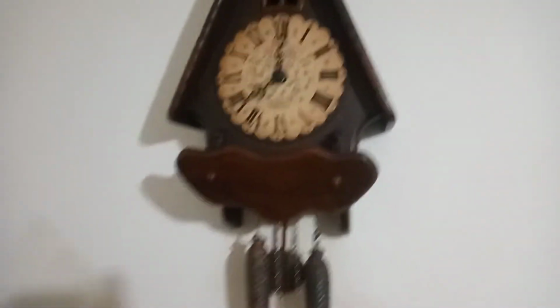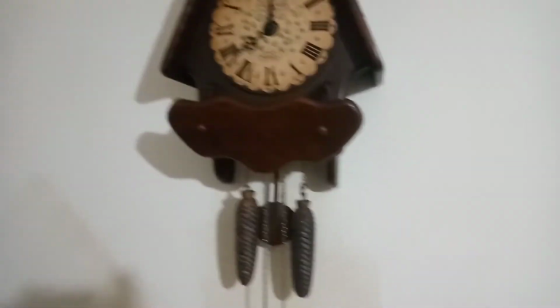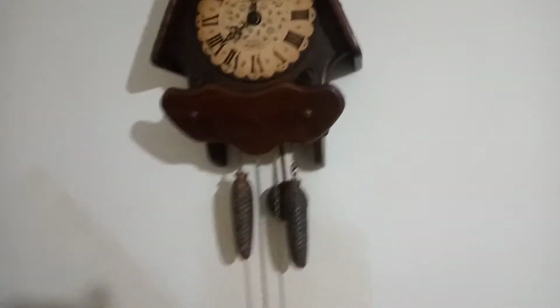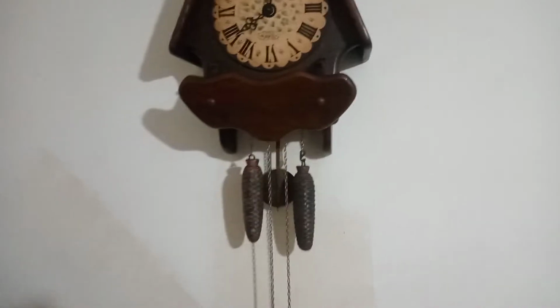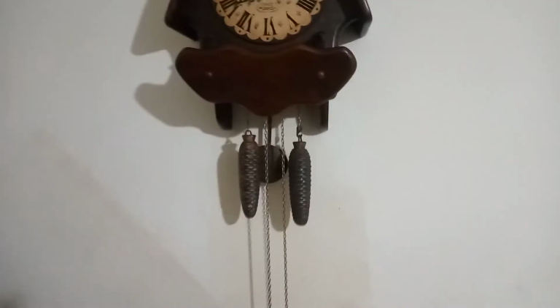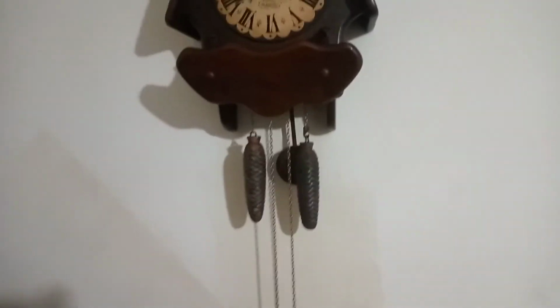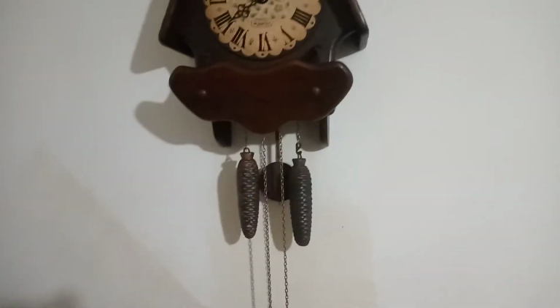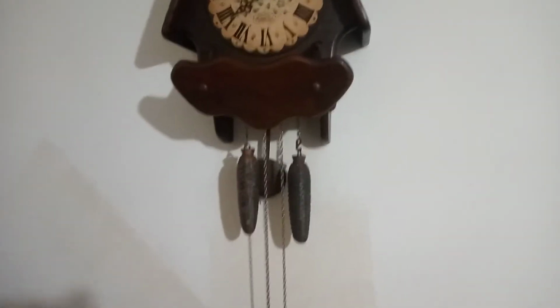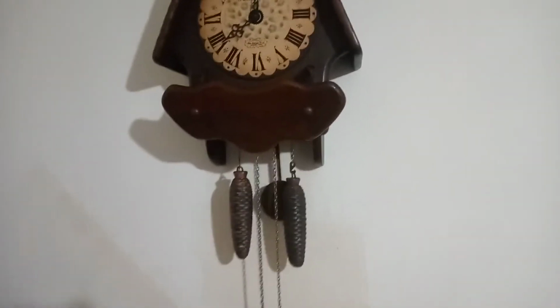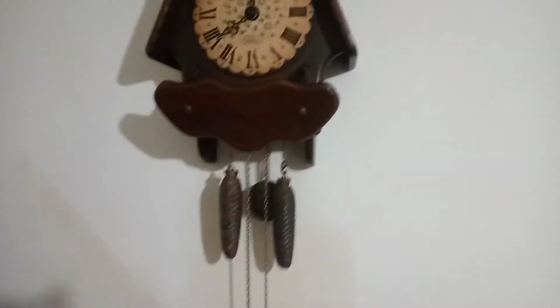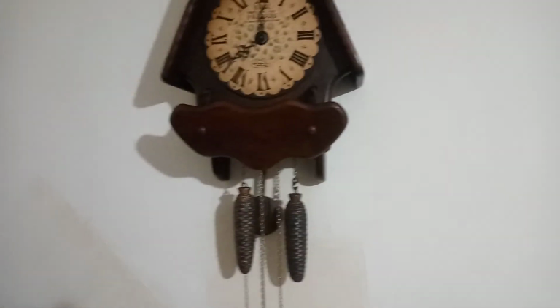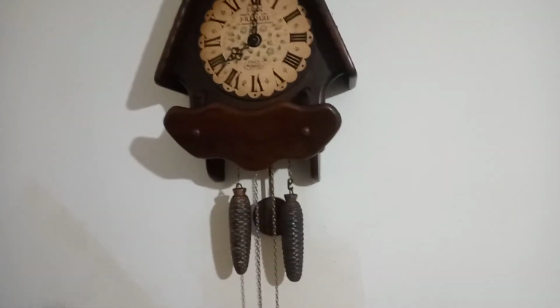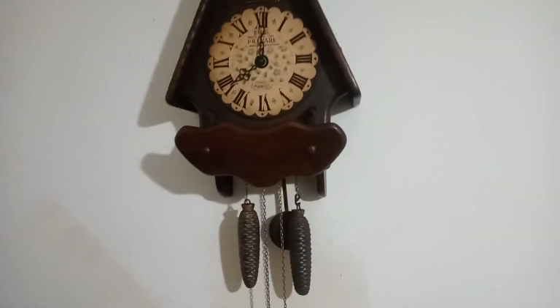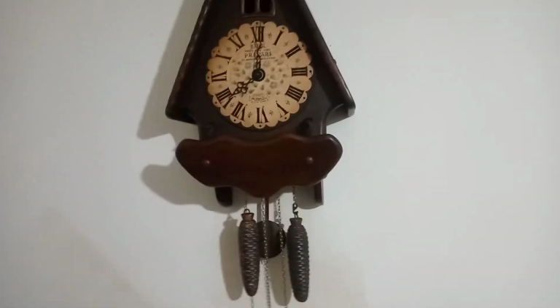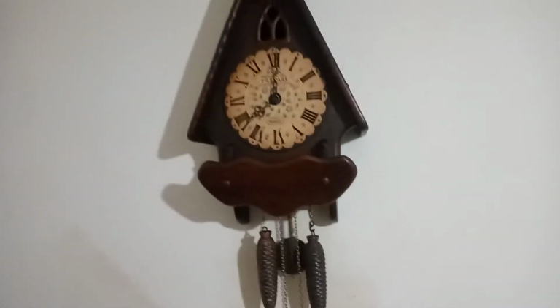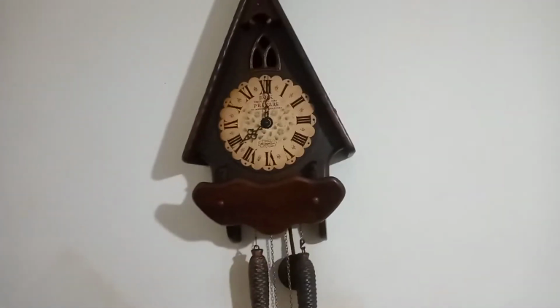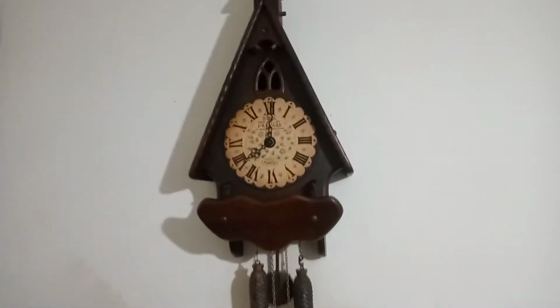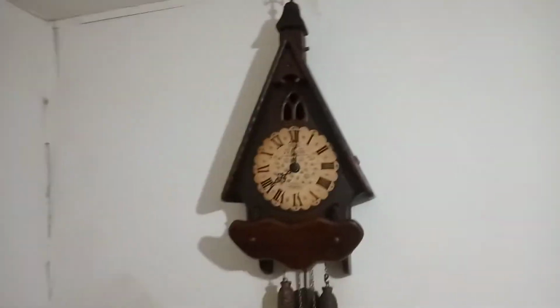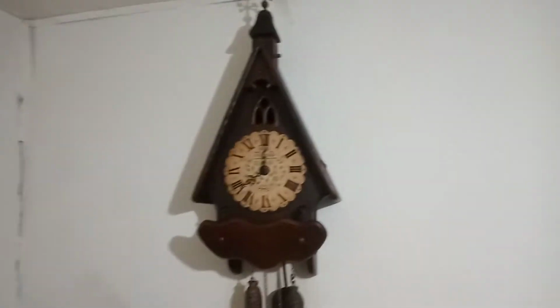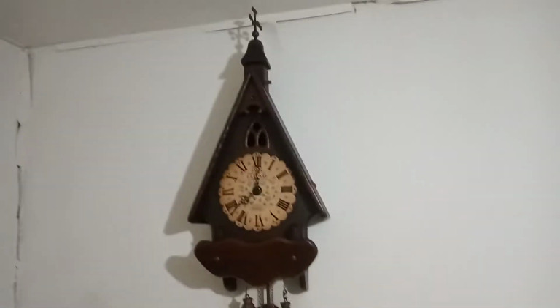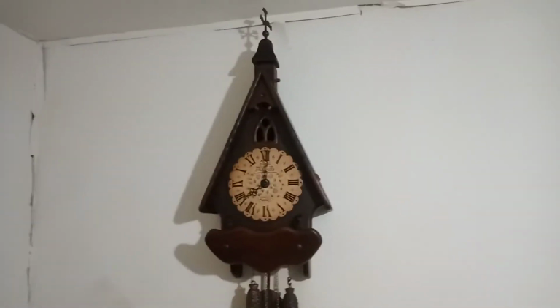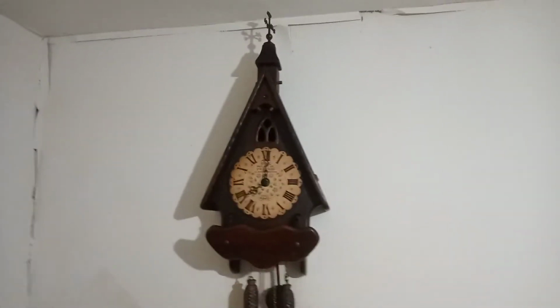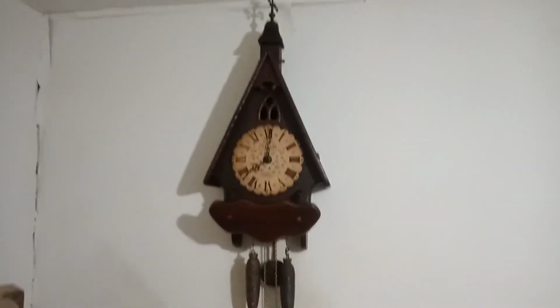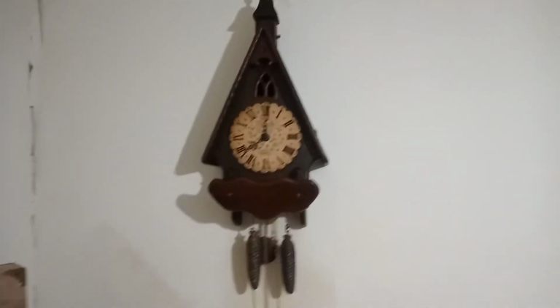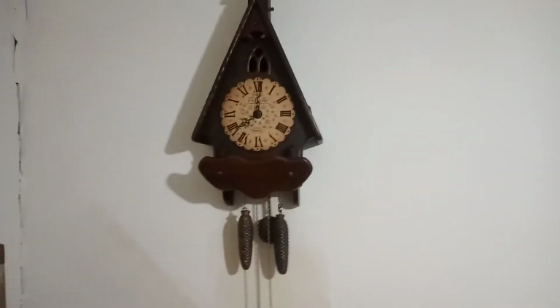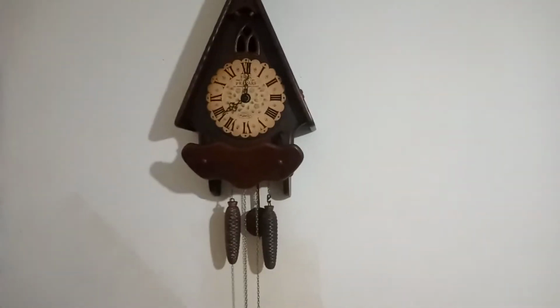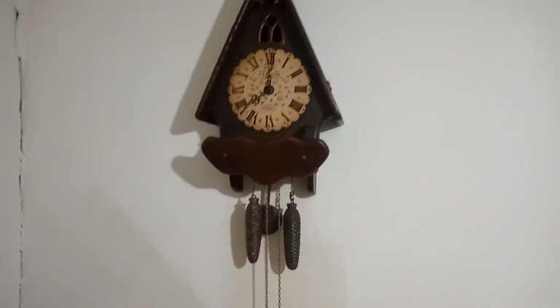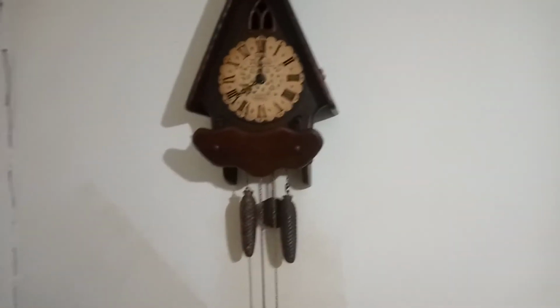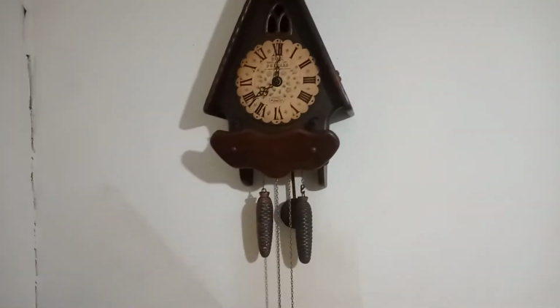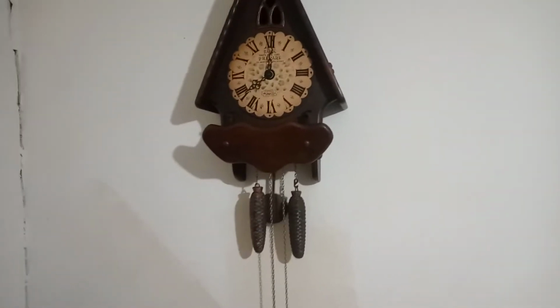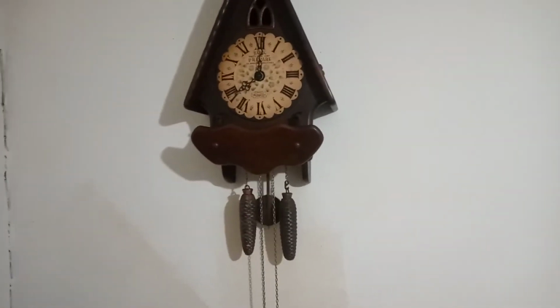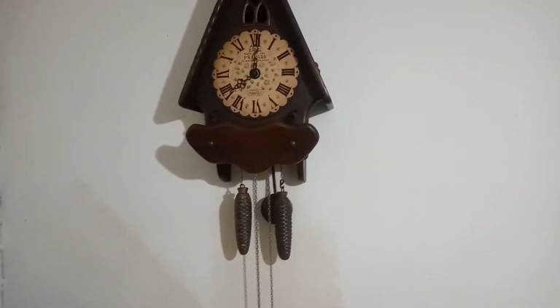The weights are not original to the clock. I bought this clock off of Sean Barnes about five or six months ago, and I'm just getting to it. He's supposed to give me the proper weights.